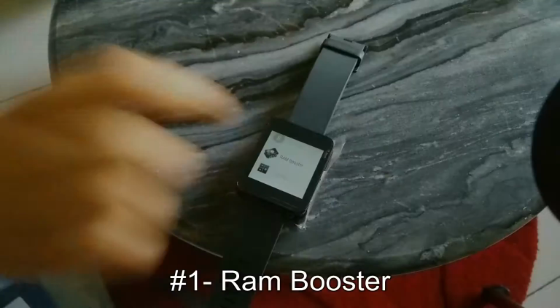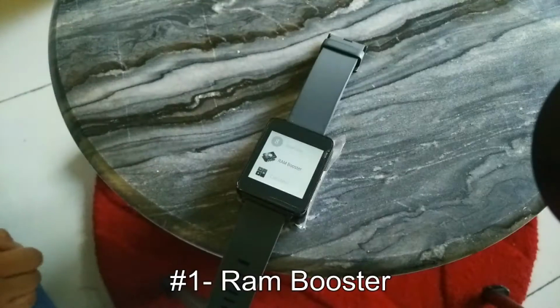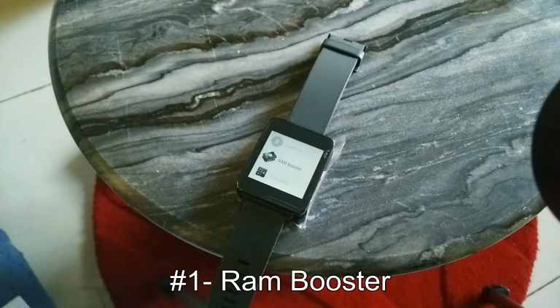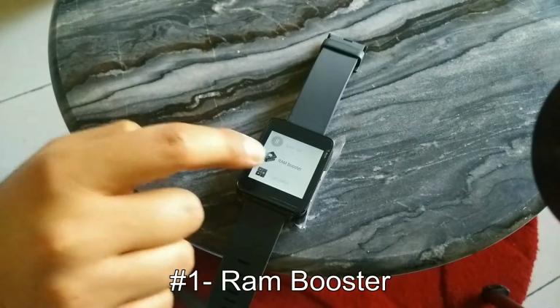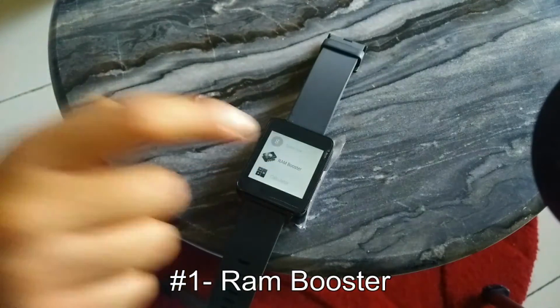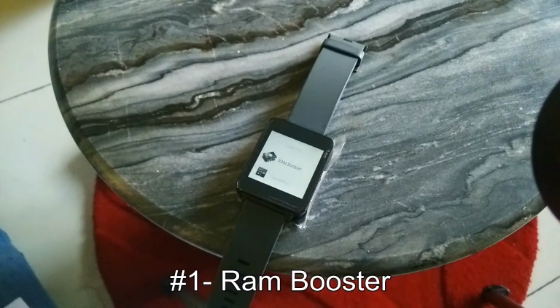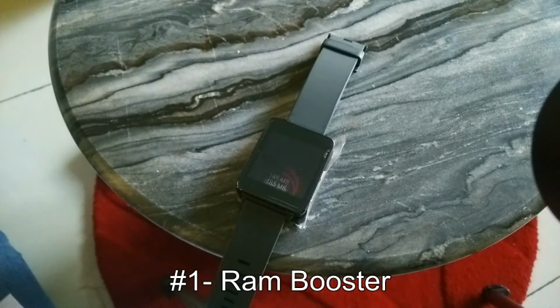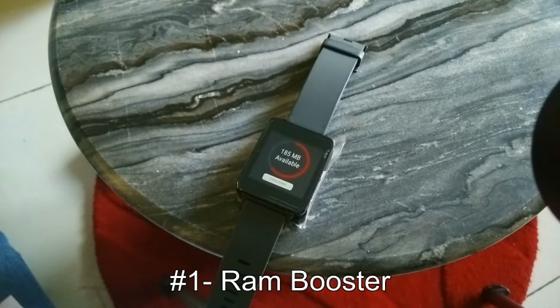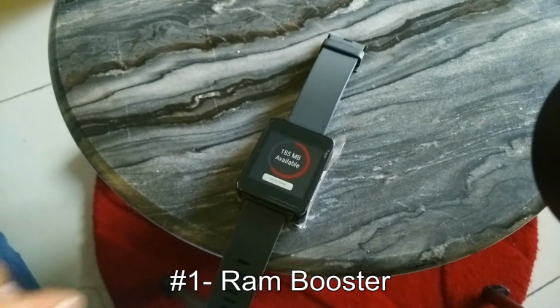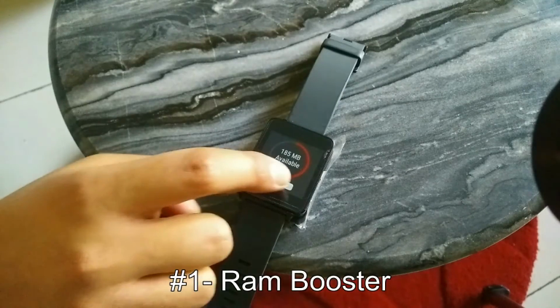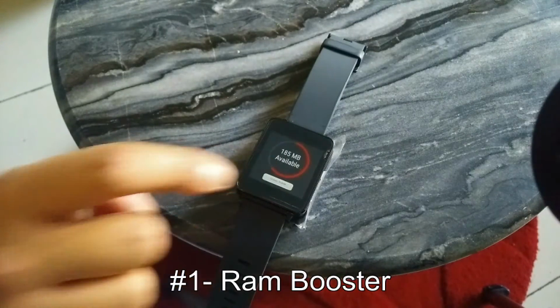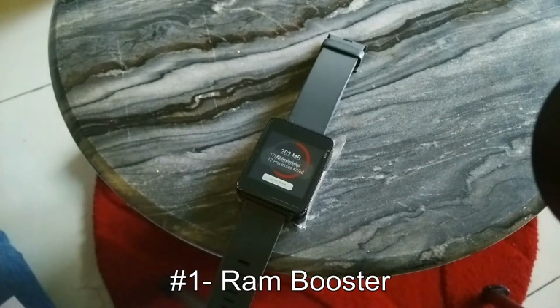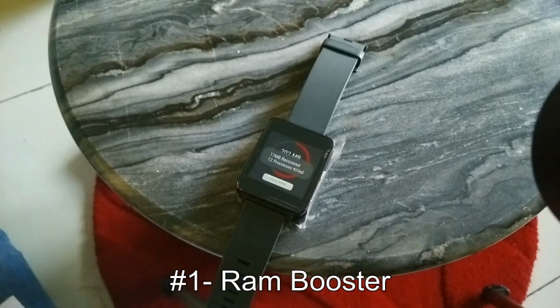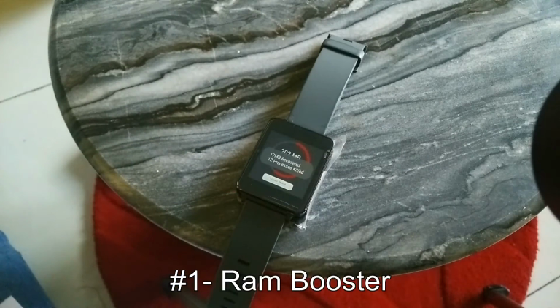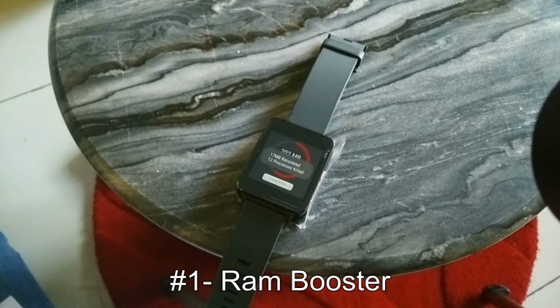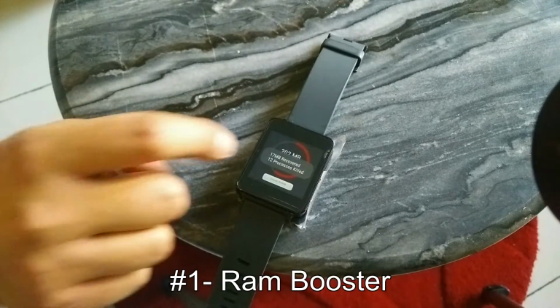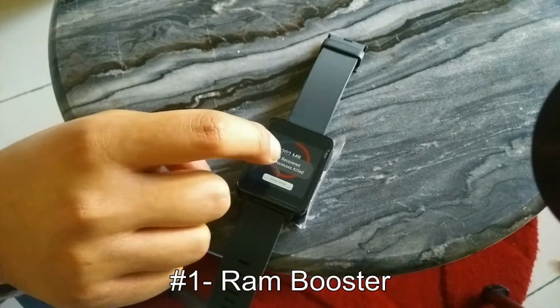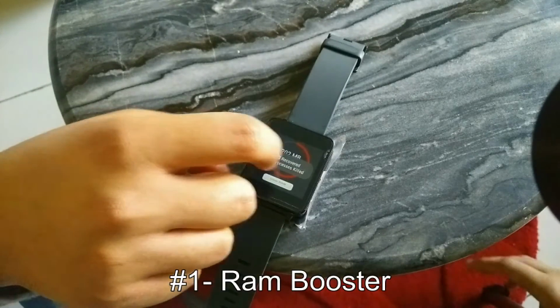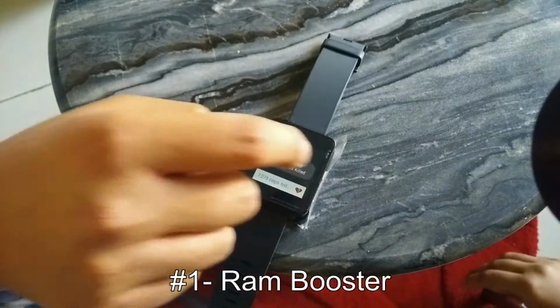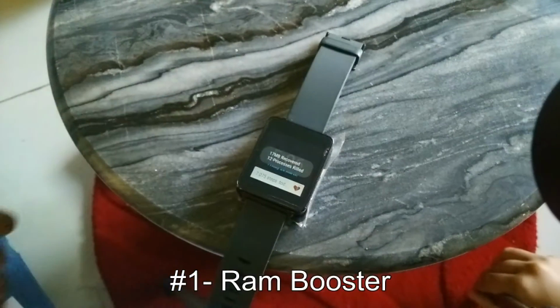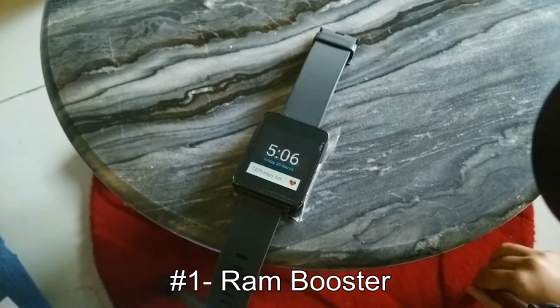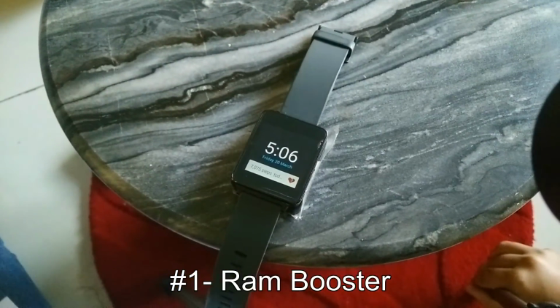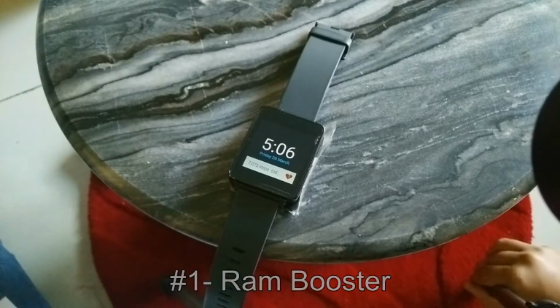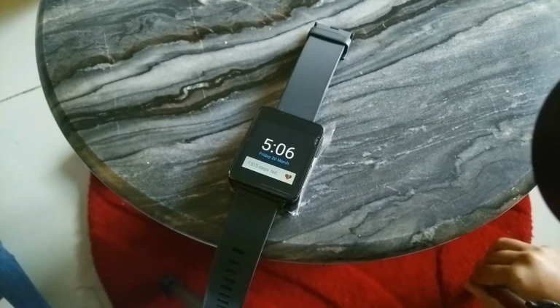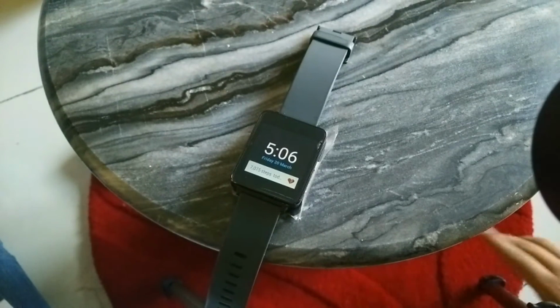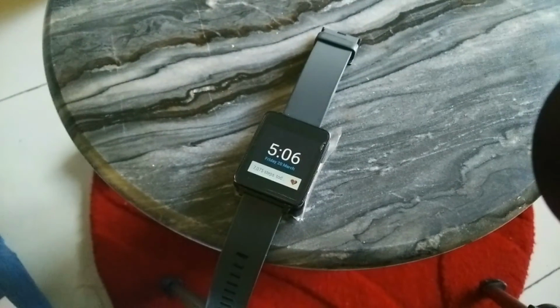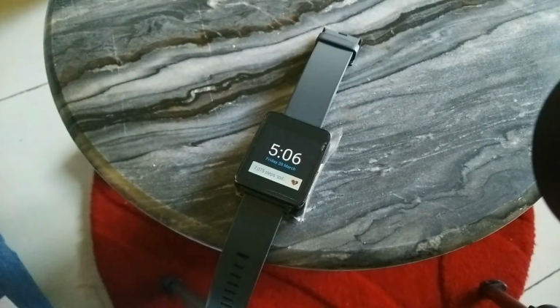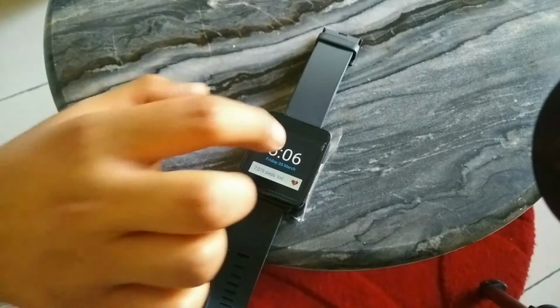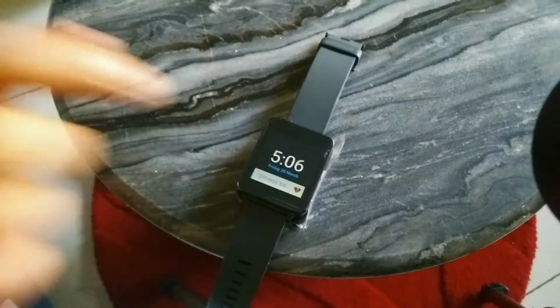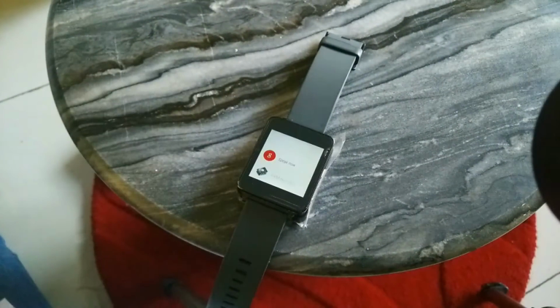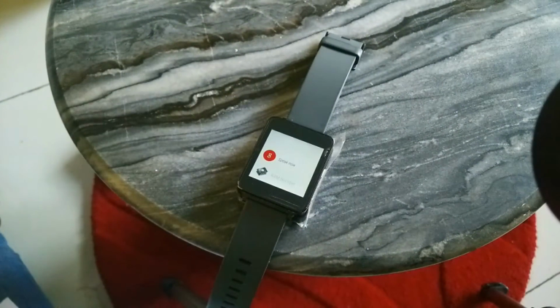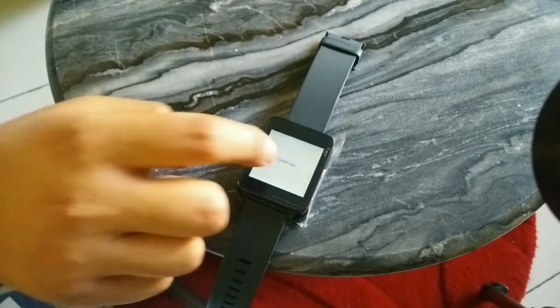The first app is RAM Booster. The name is quite self explanatory. Open the app, touch the white button and boom, you have a faster and smoother Android Wear experience. It just frees up your RAM.